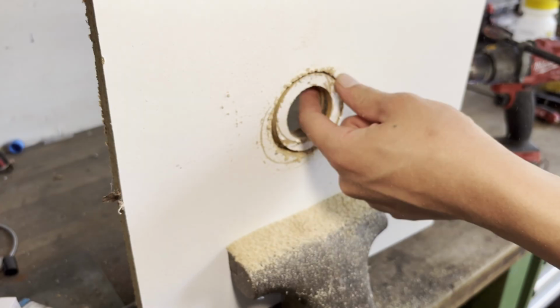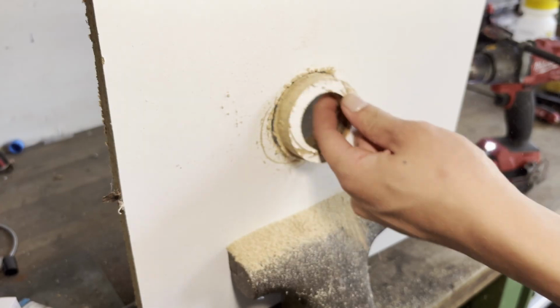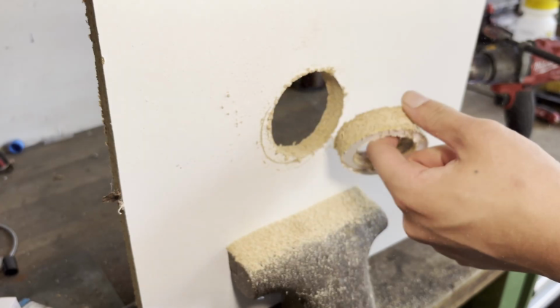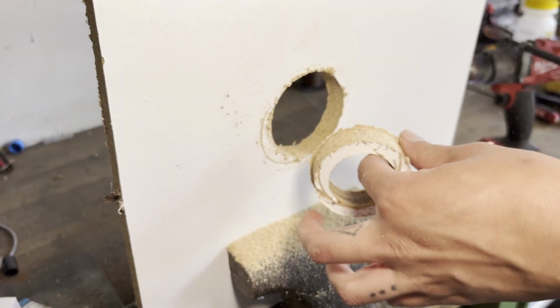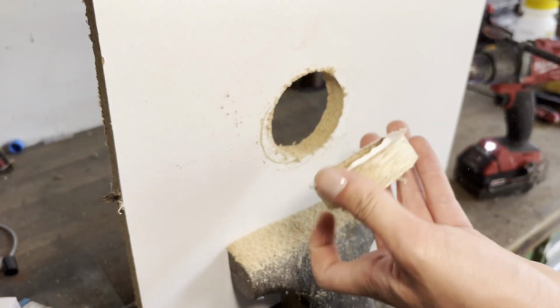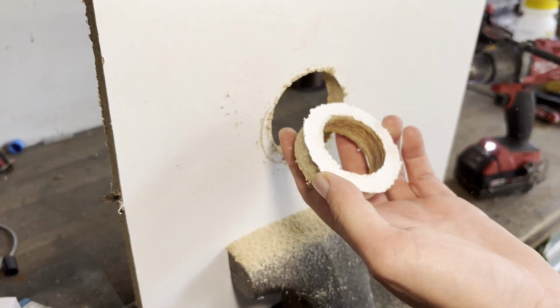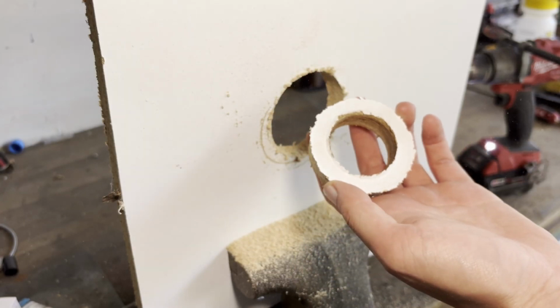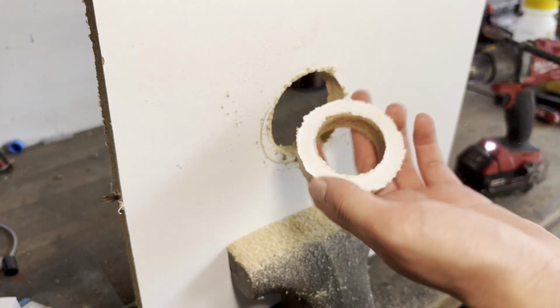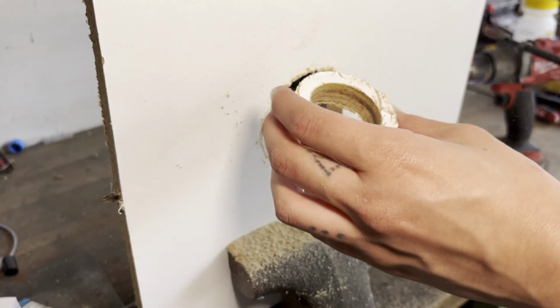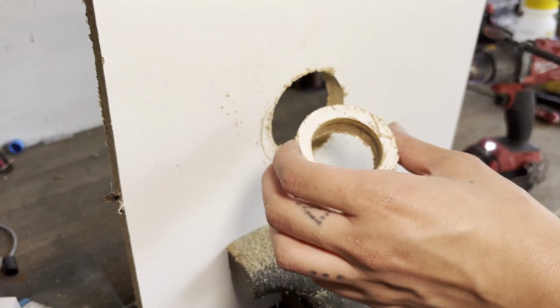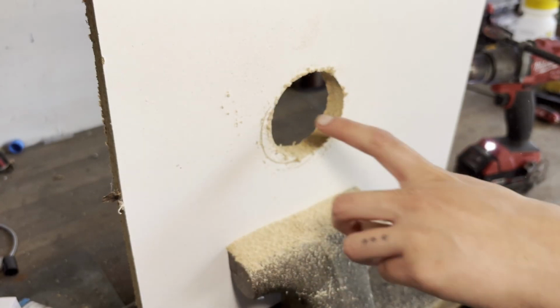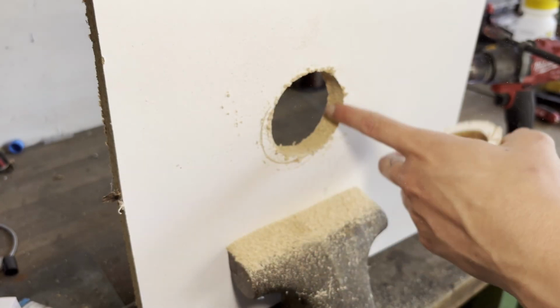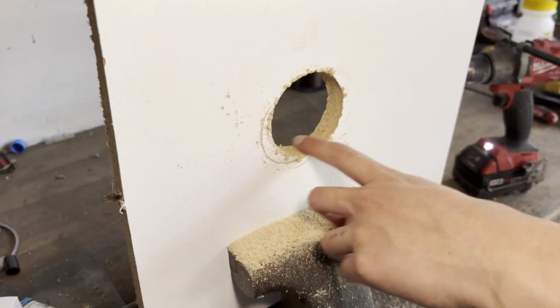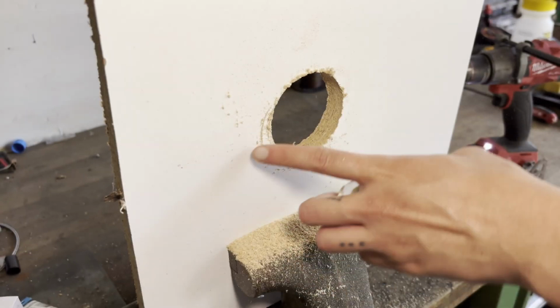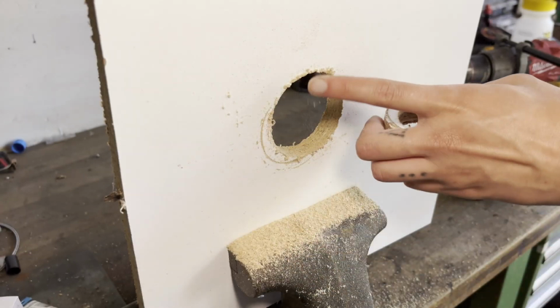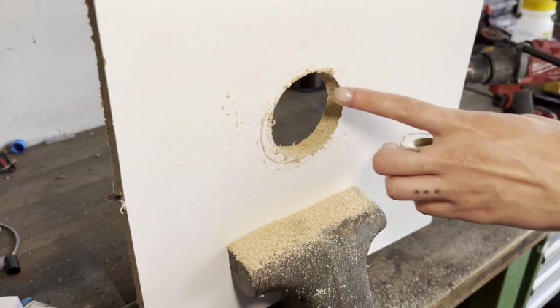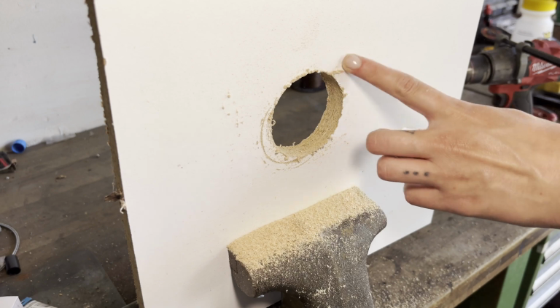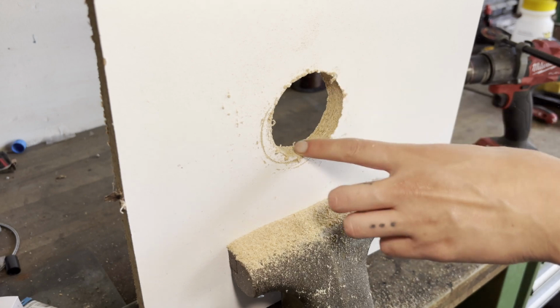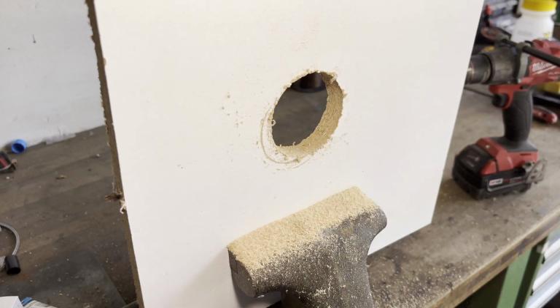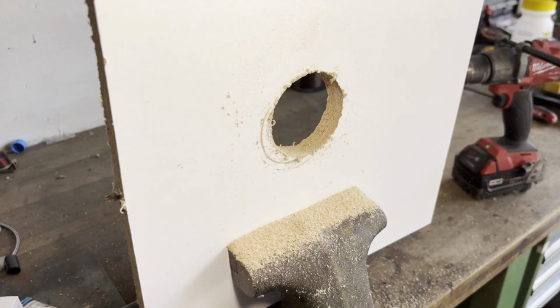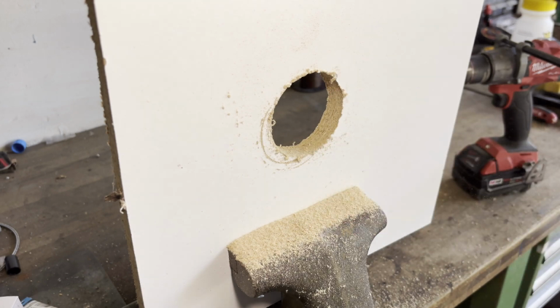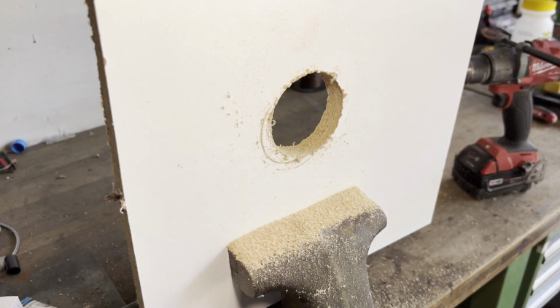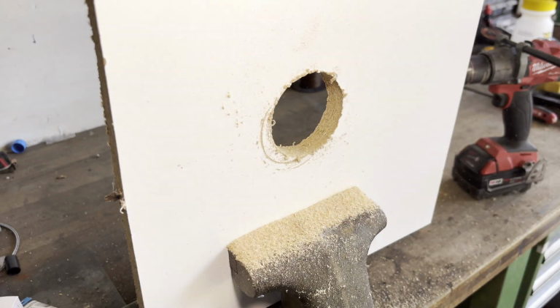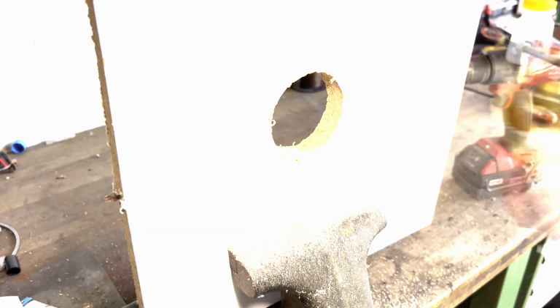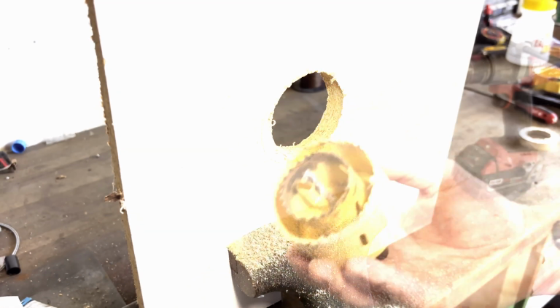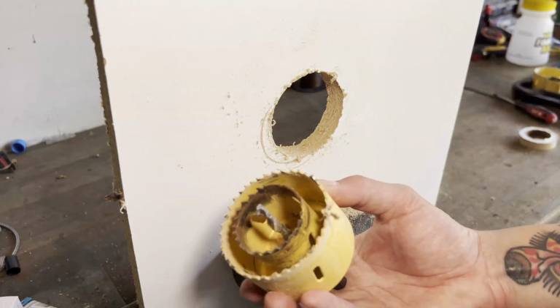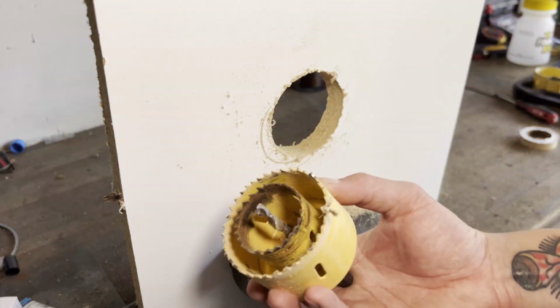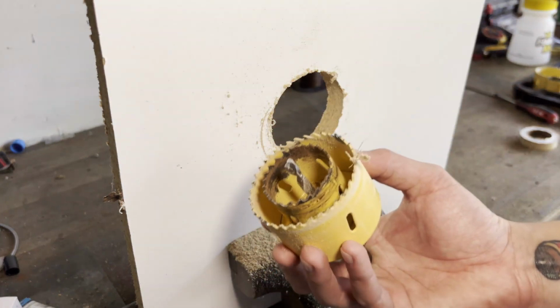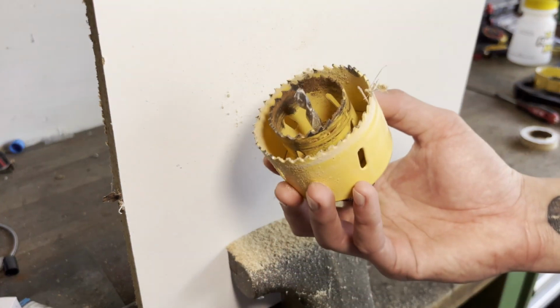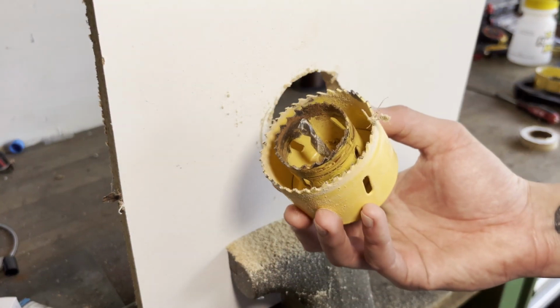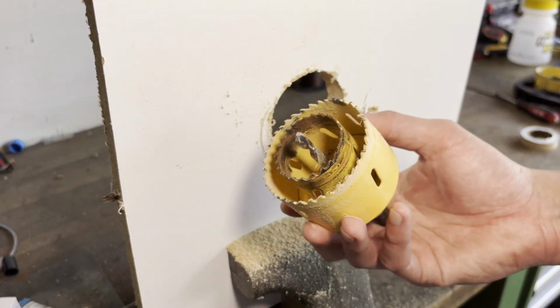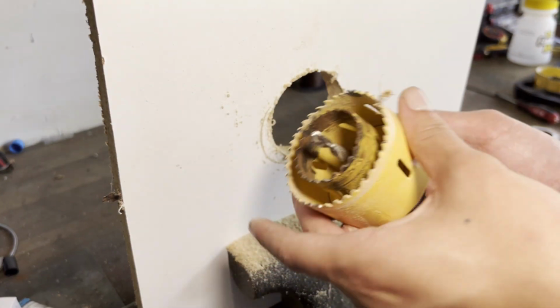Once you have drilled all the way through the material, you're left with a ring-shaped piece and a nice clean hole. Make sure to check the small hole saw regularly to ensure it stays tight.